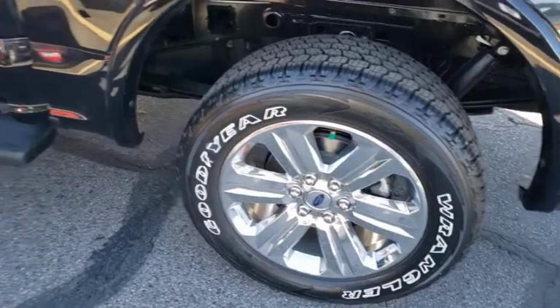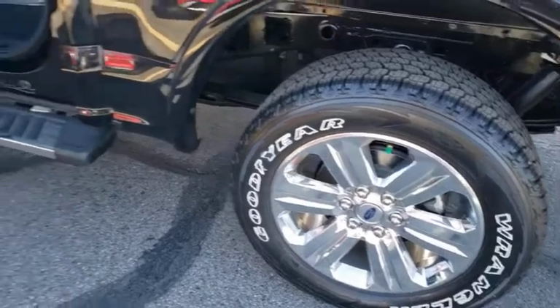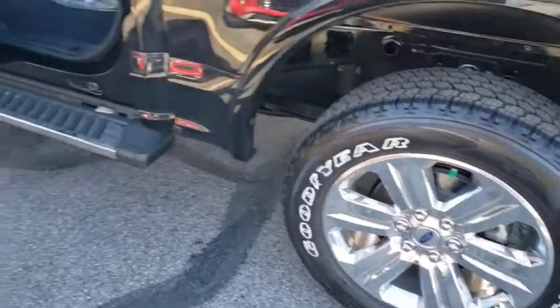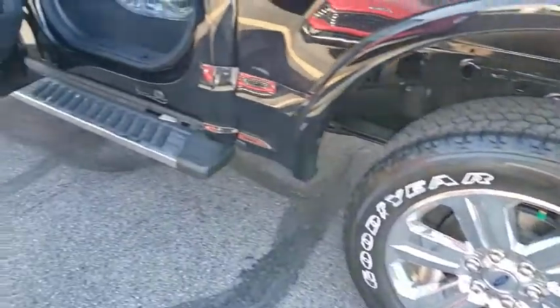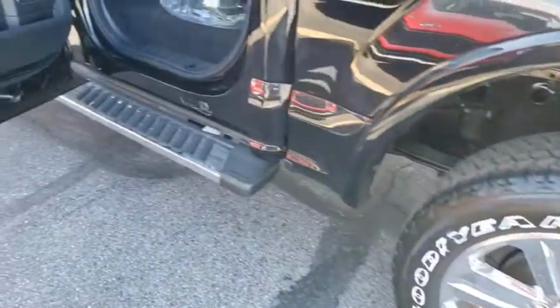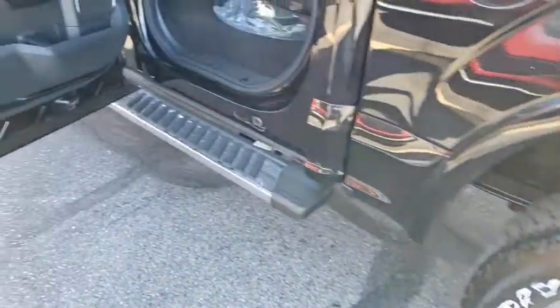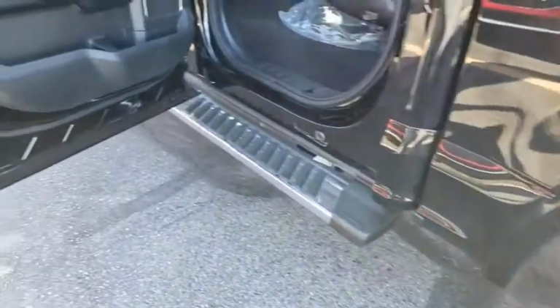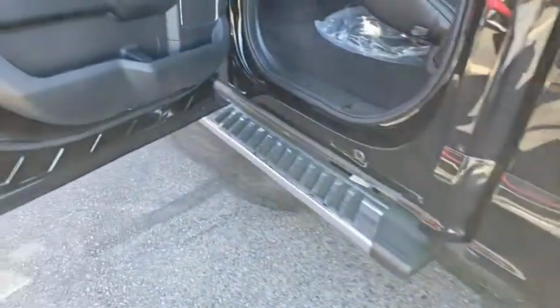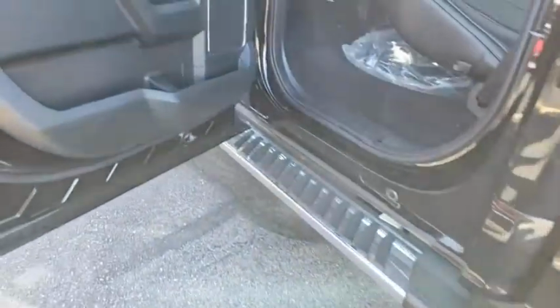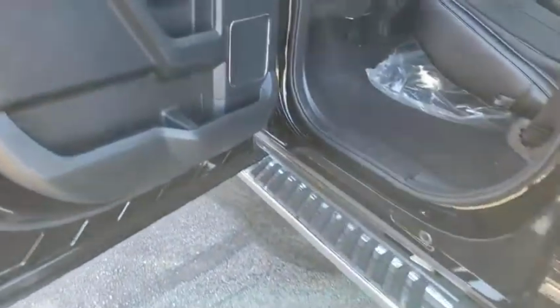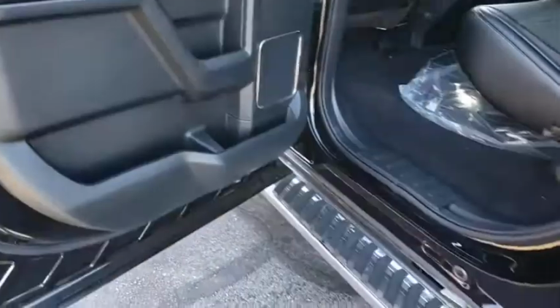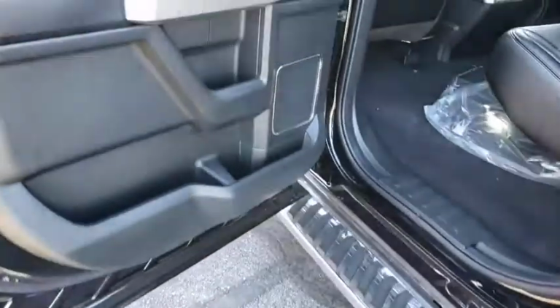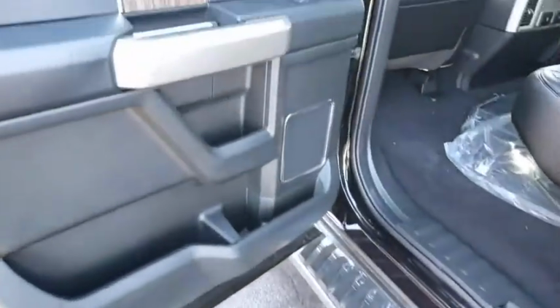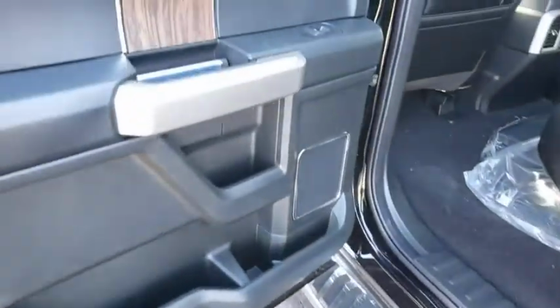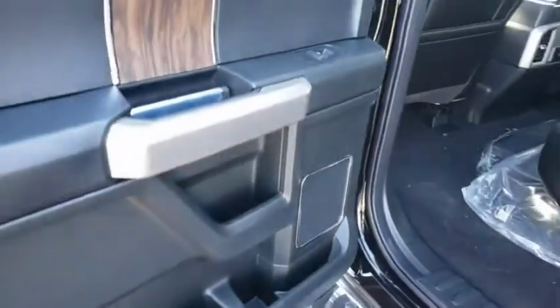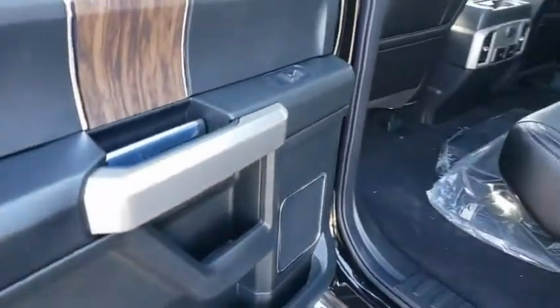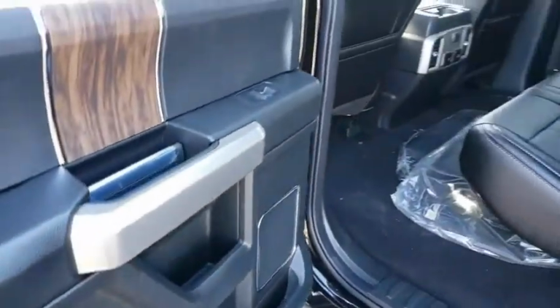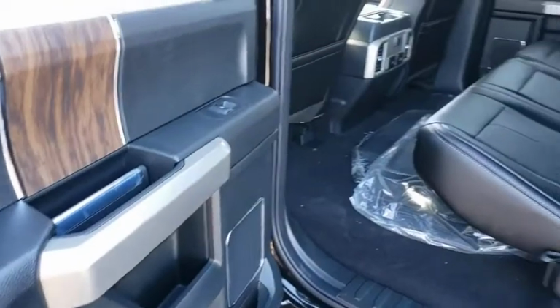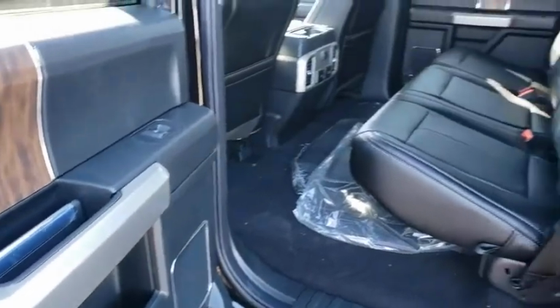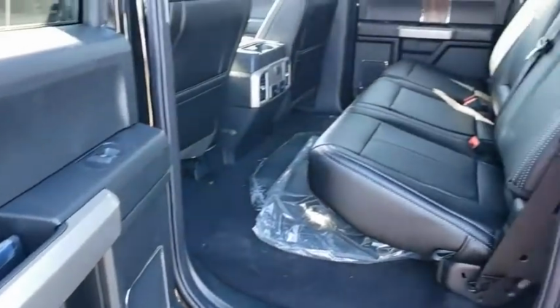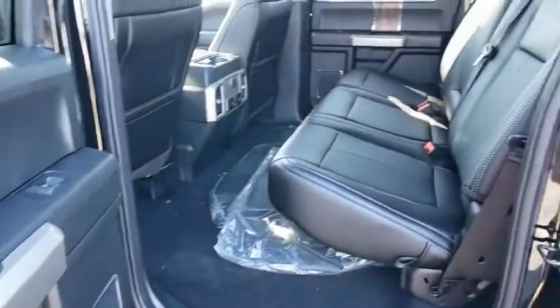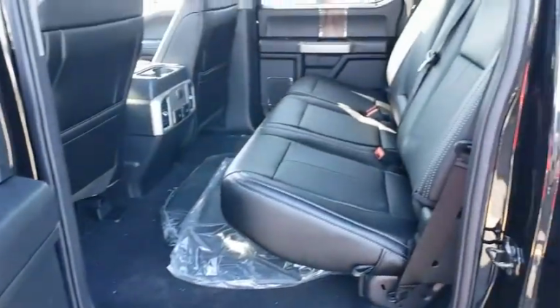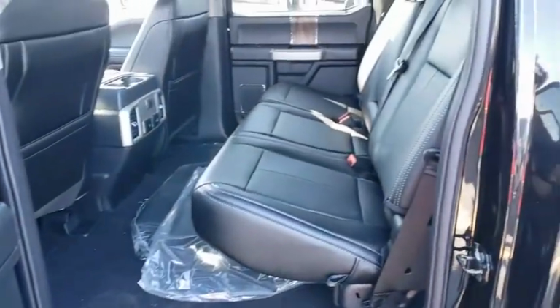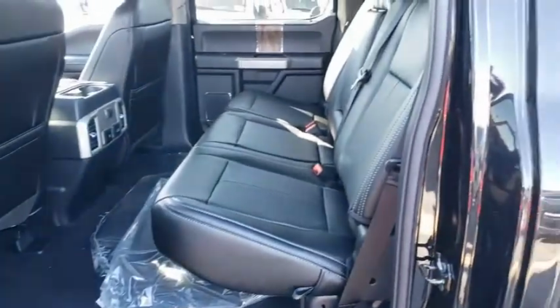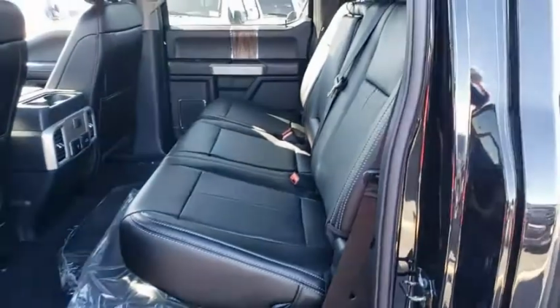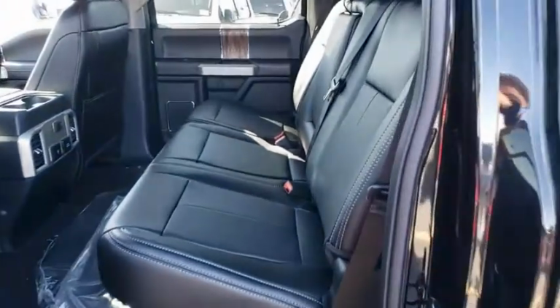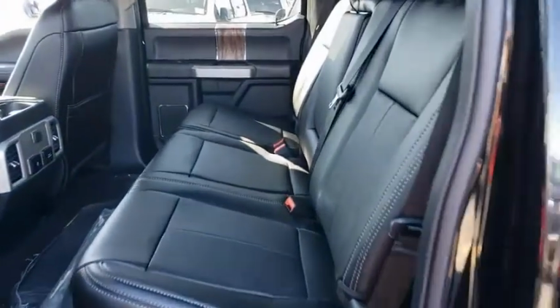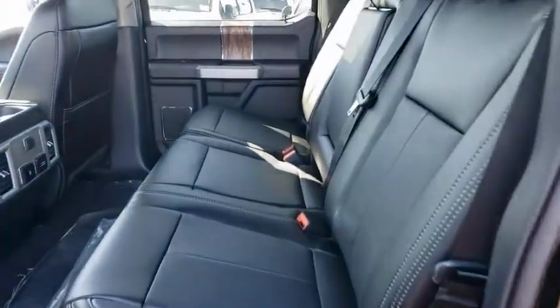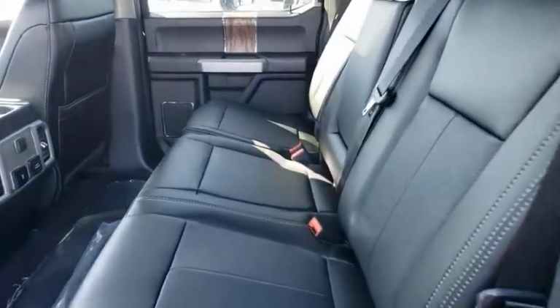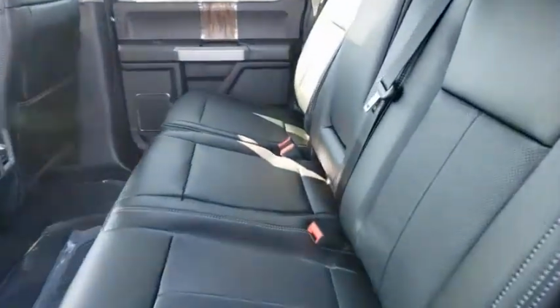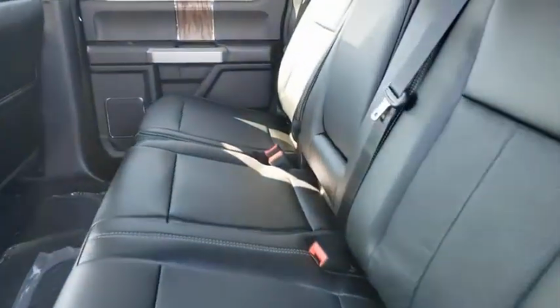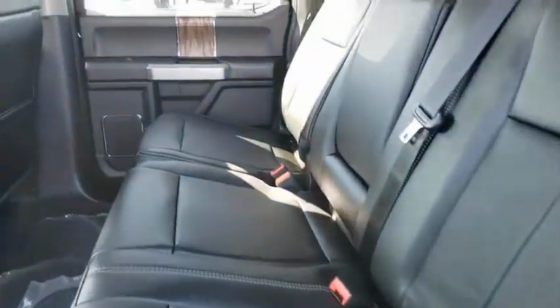Power windows, heated front seat, trip computer, electronic stability control, compass, brake assist, panic alarm, tachometer, remote keyless entry.